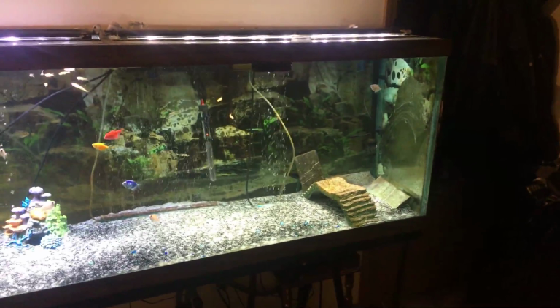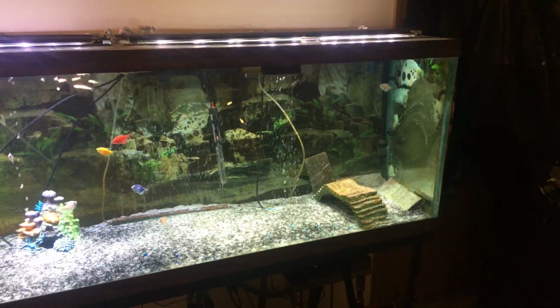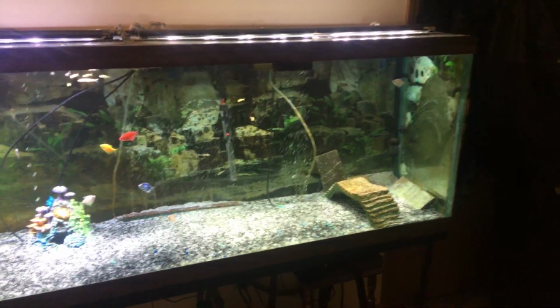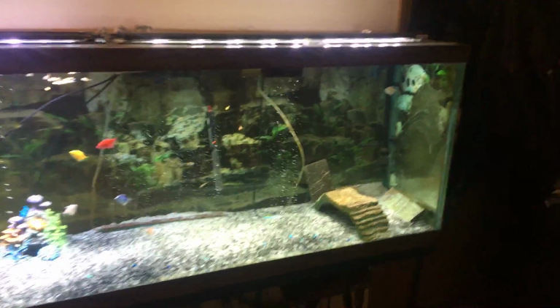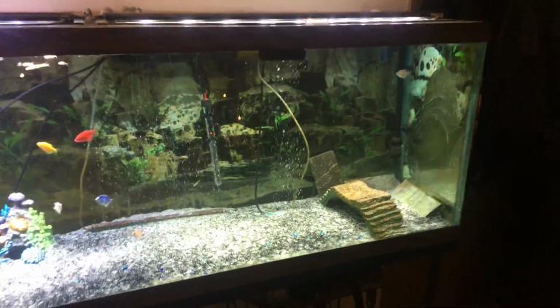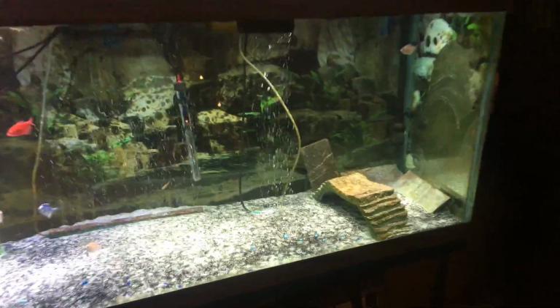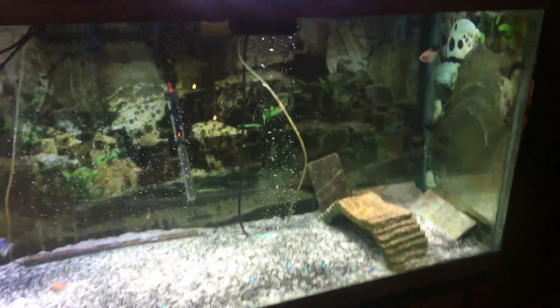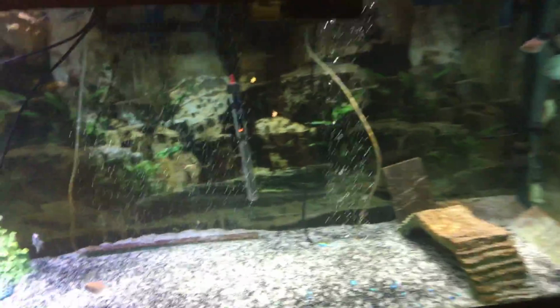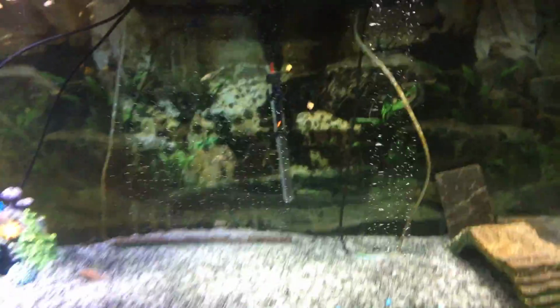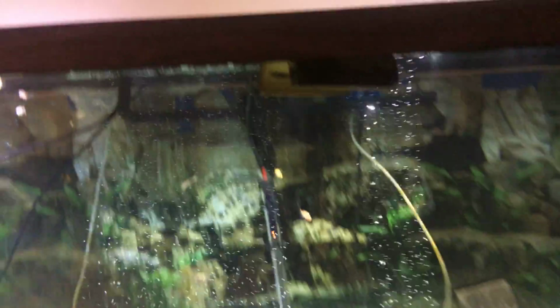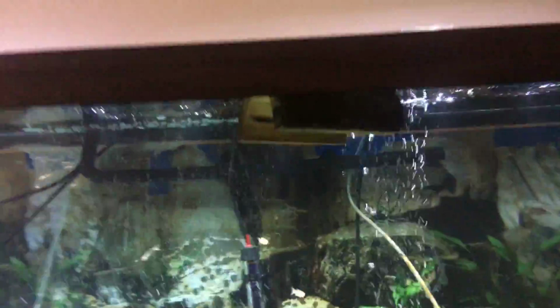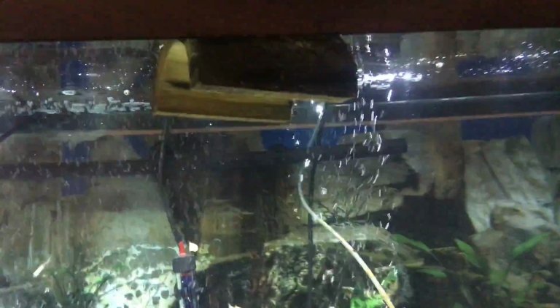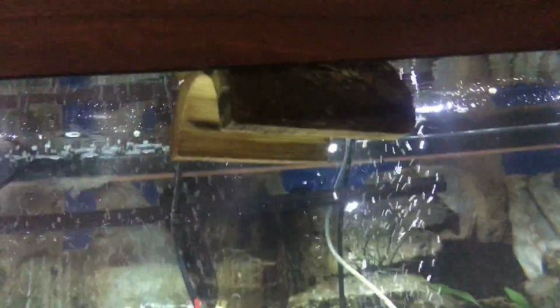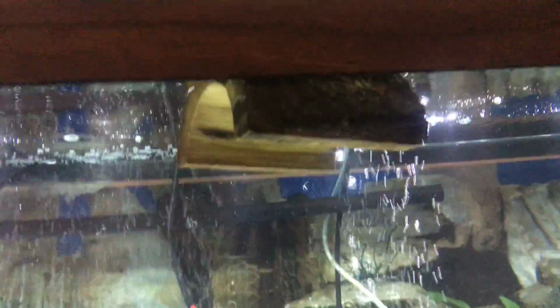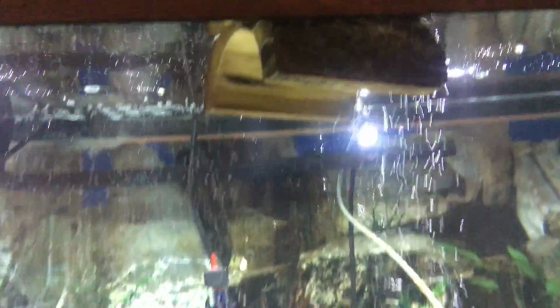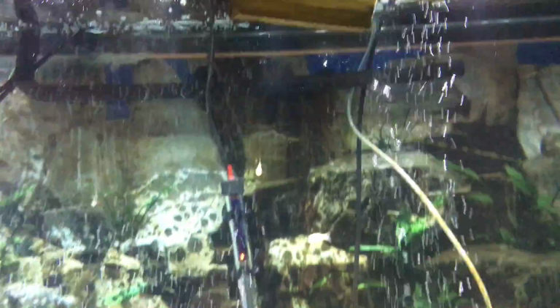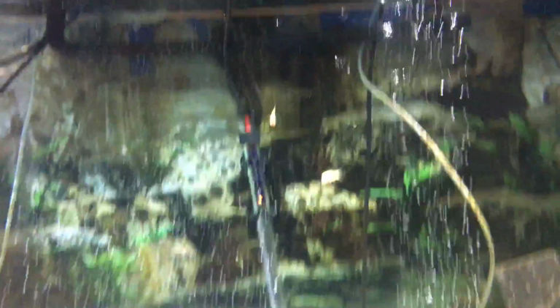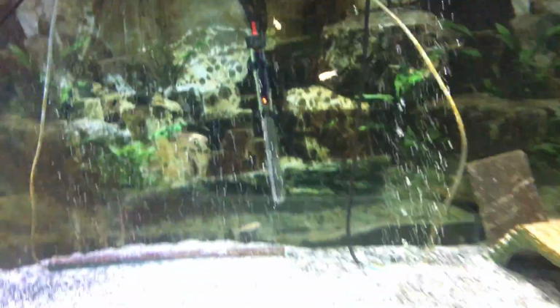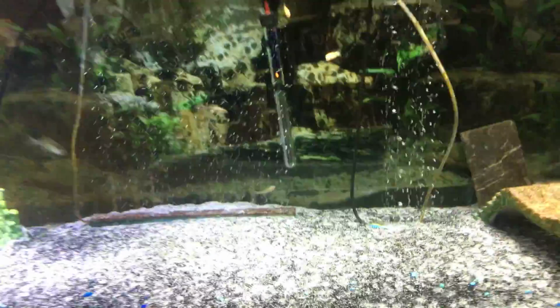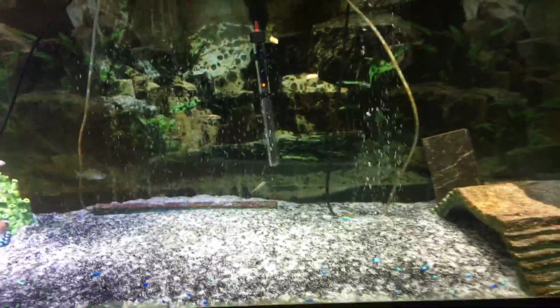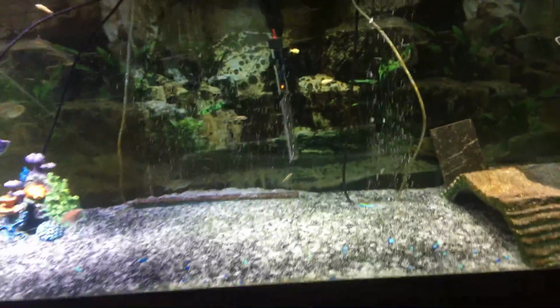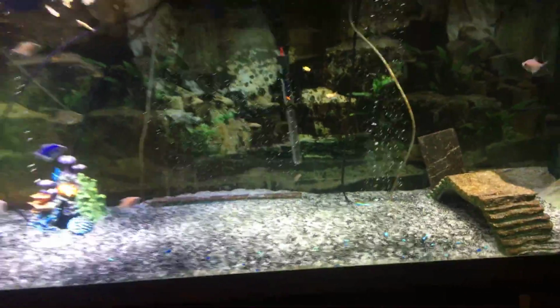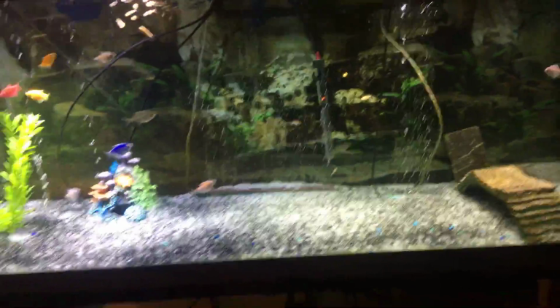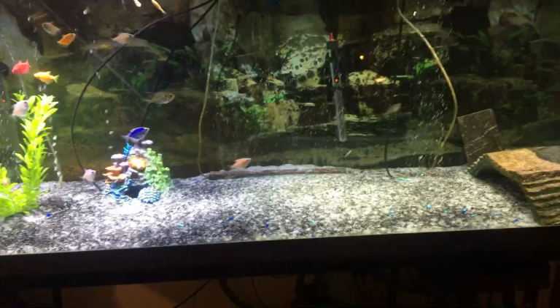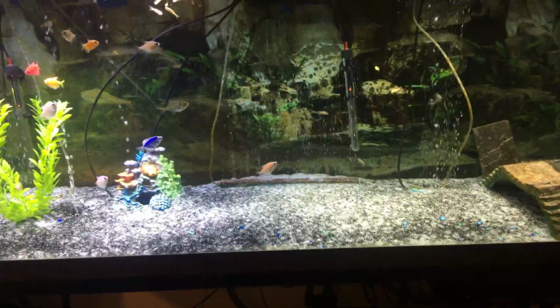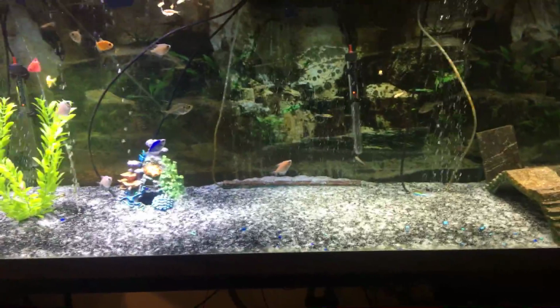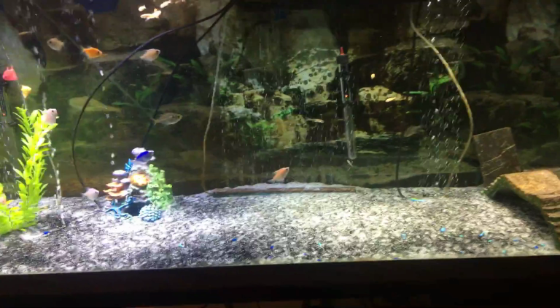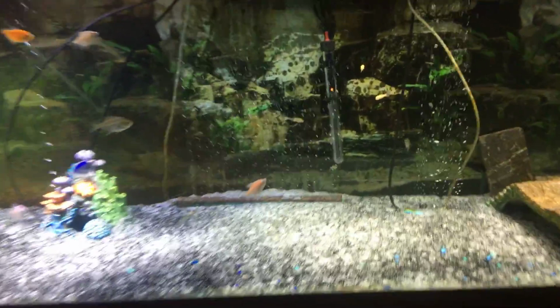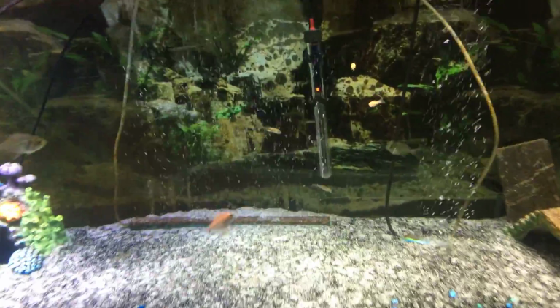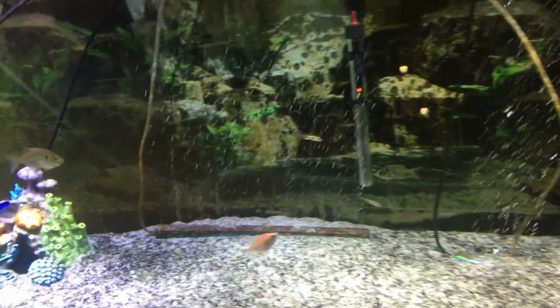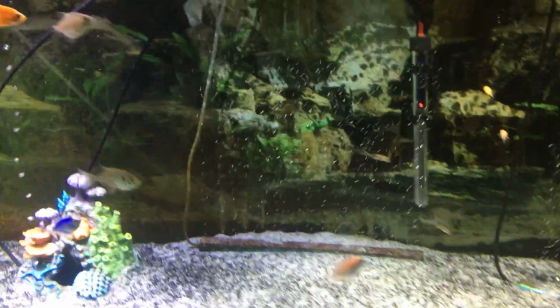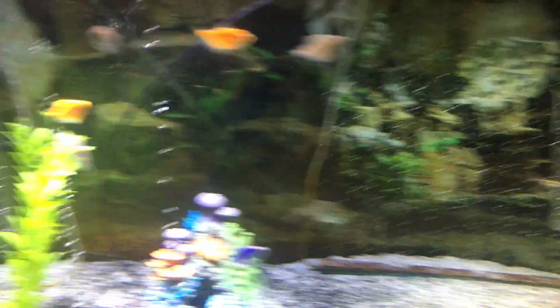I just got done cleaning it up a little bit. I put a piece of driftwood in there last night. I got the heater broke the other day, so I have double heaters now on it, one right there.